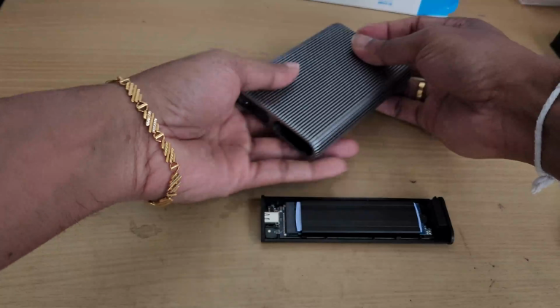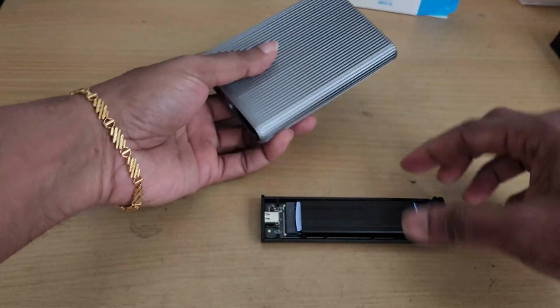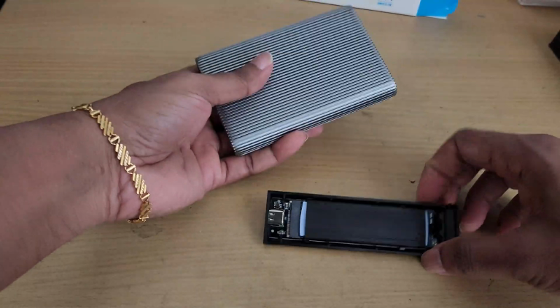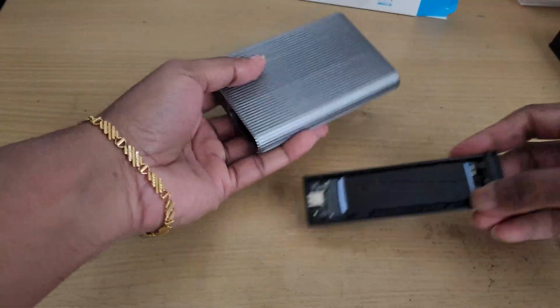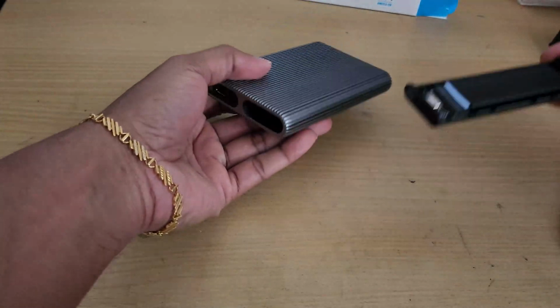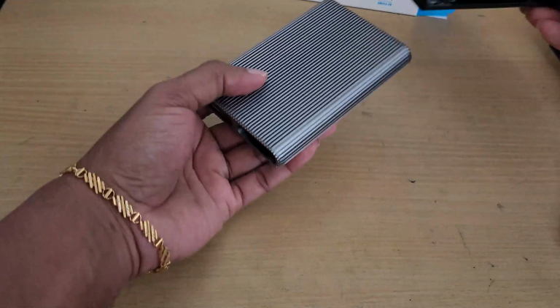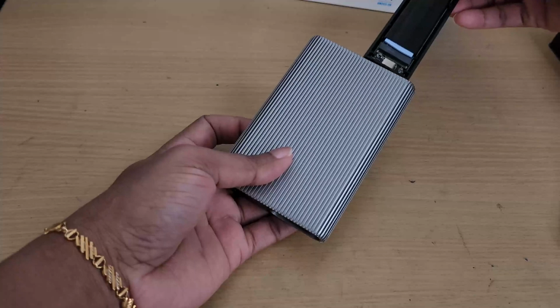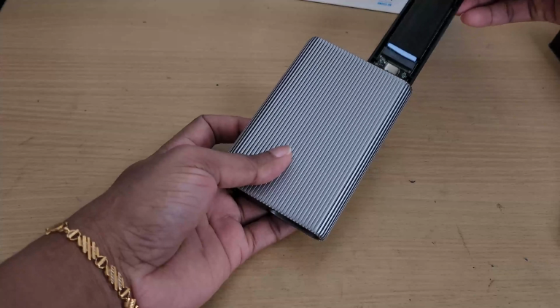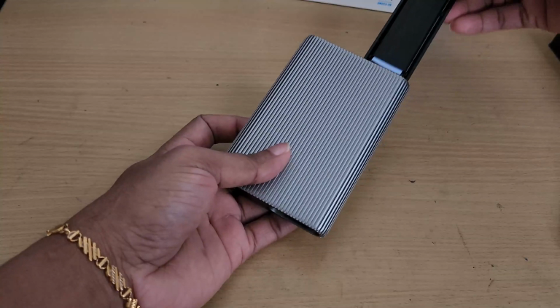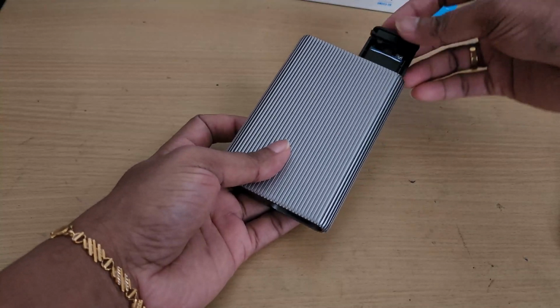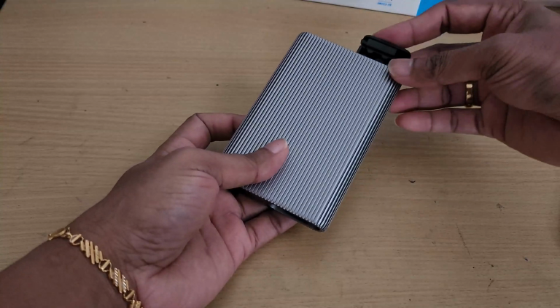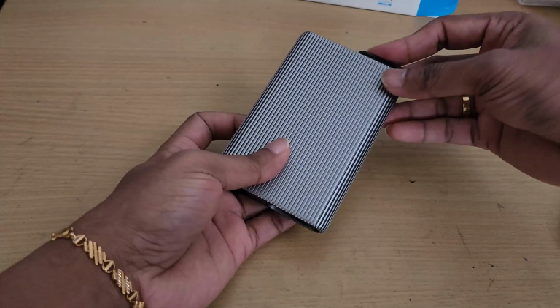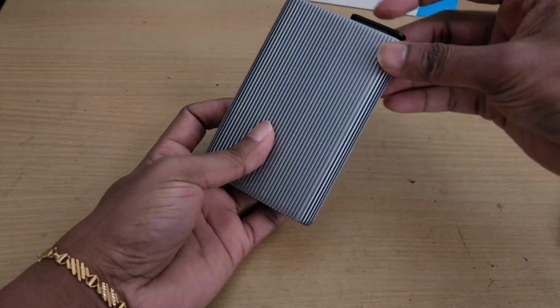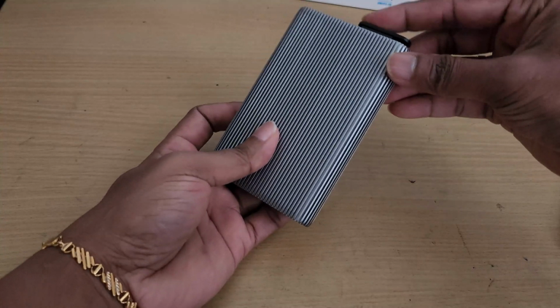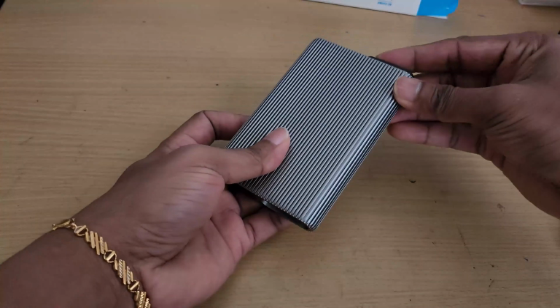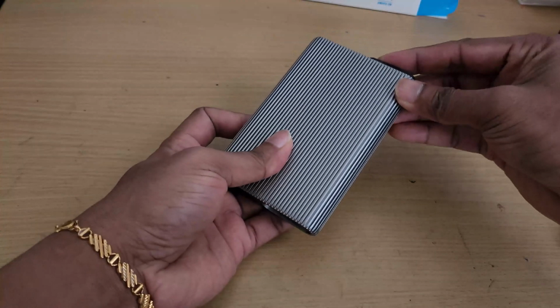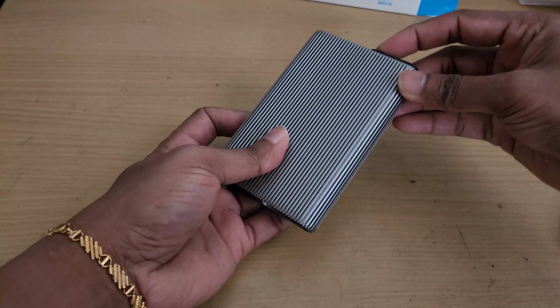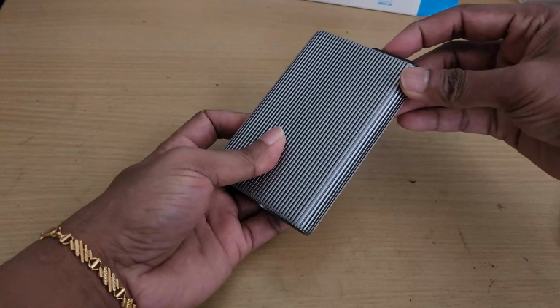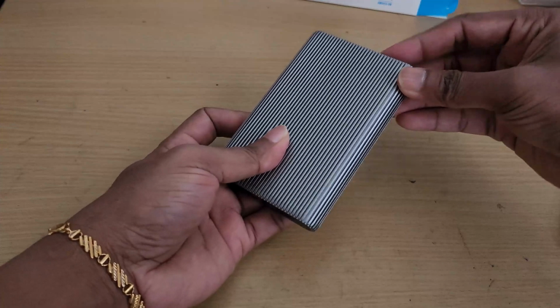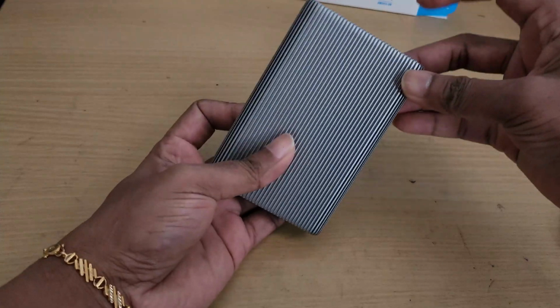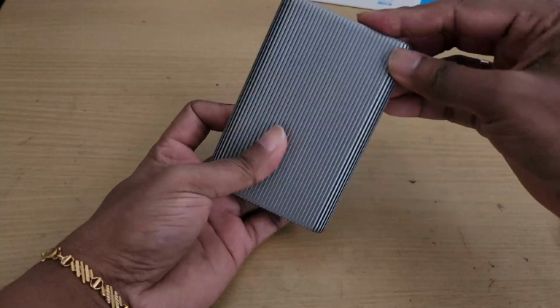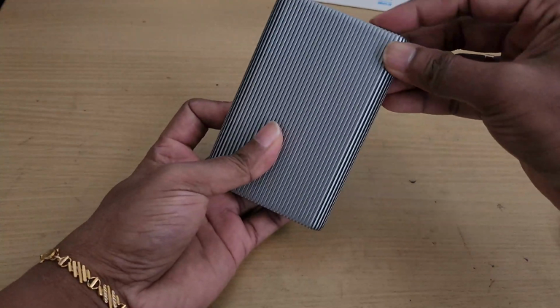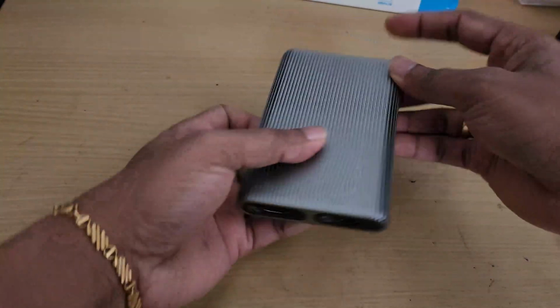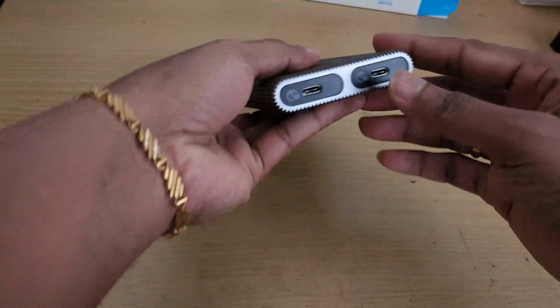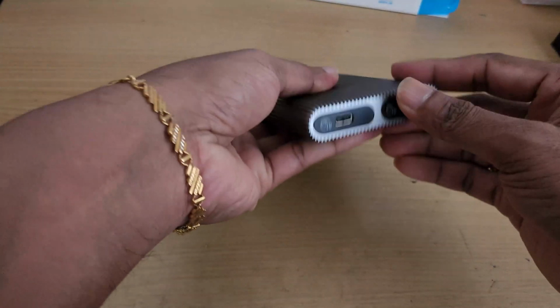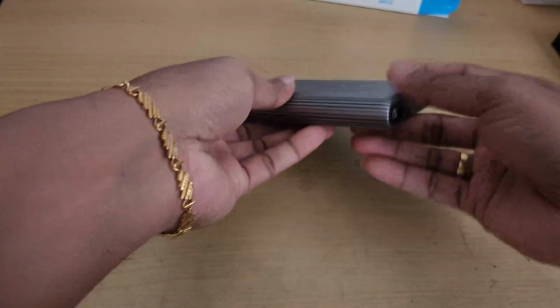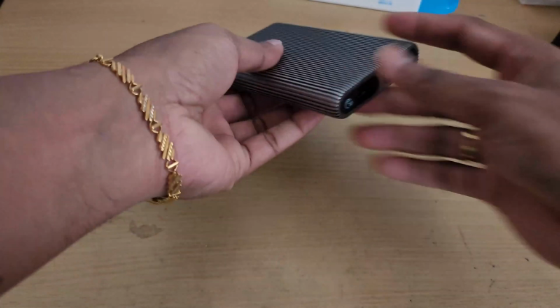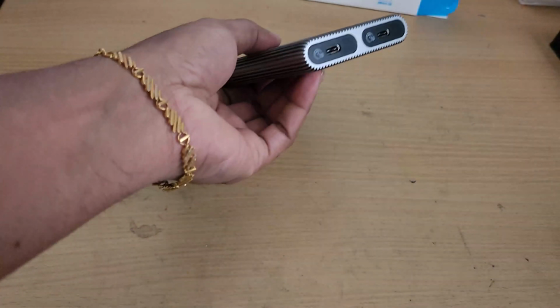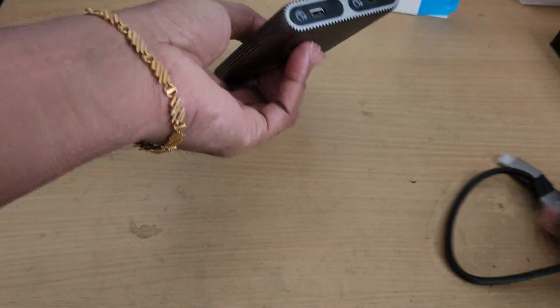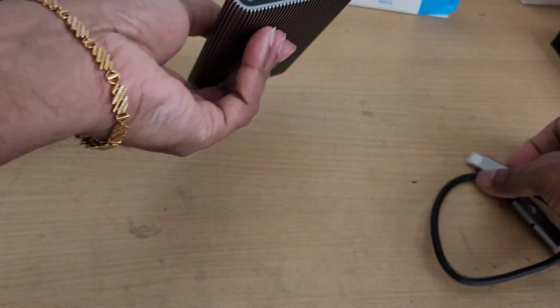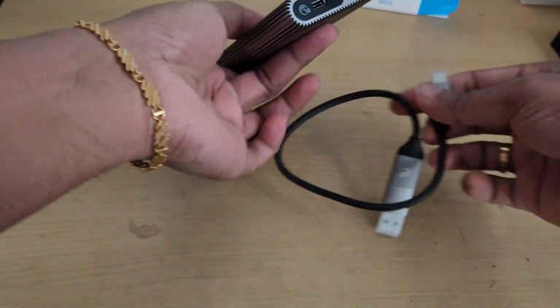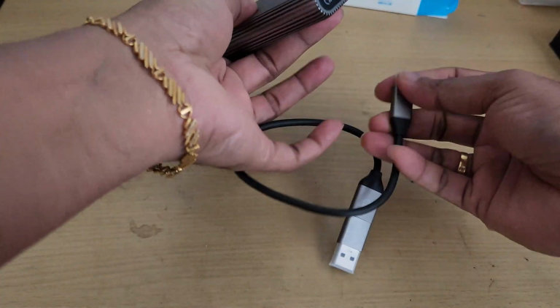With its compact and lightweight design, this enclosure fits easily into any setup — perfect for professionals, gamers, and tech enthusiasts who need fast, portable storage on the go.